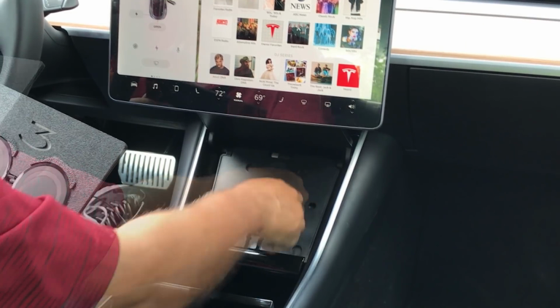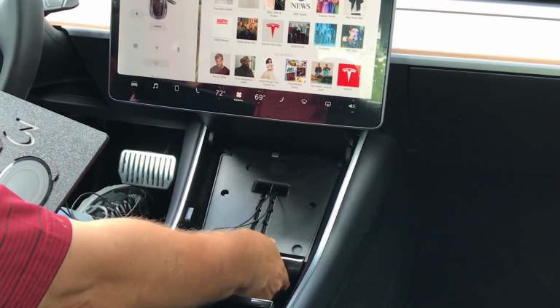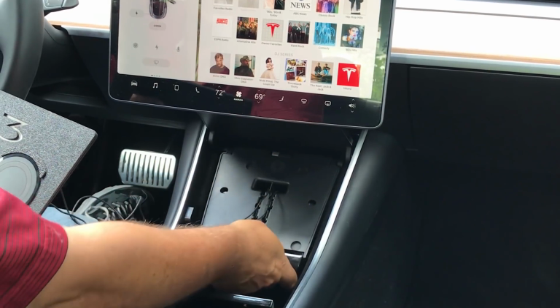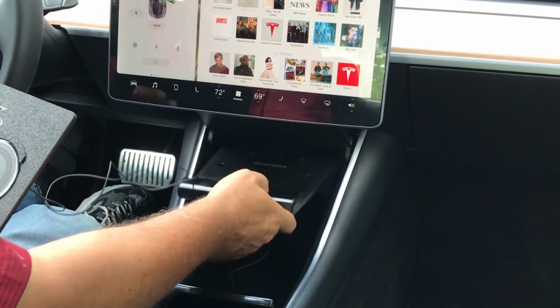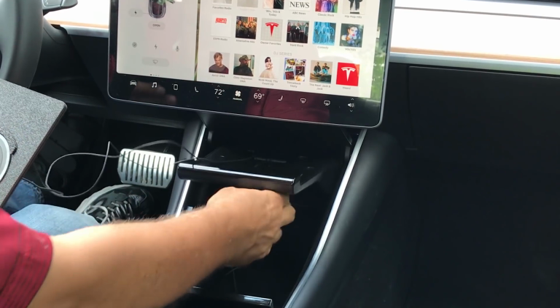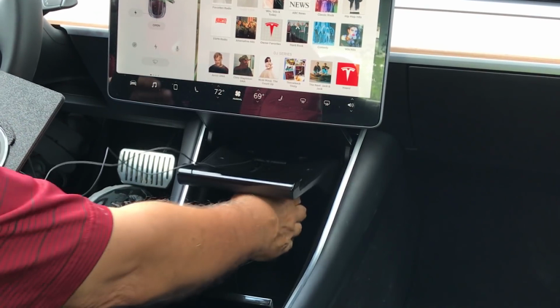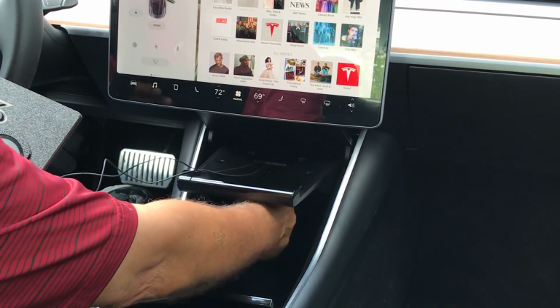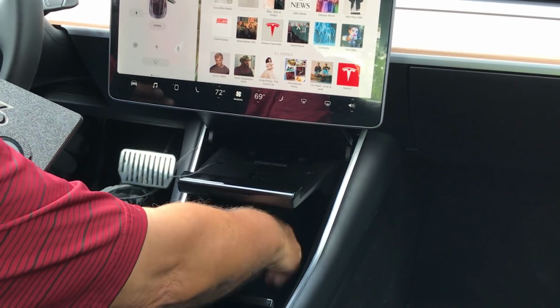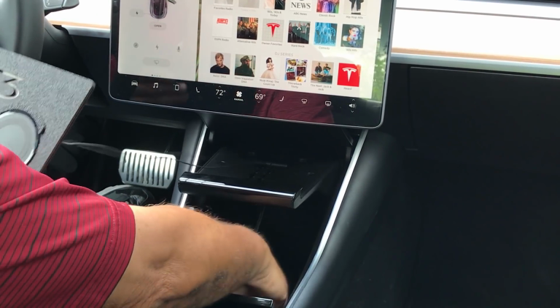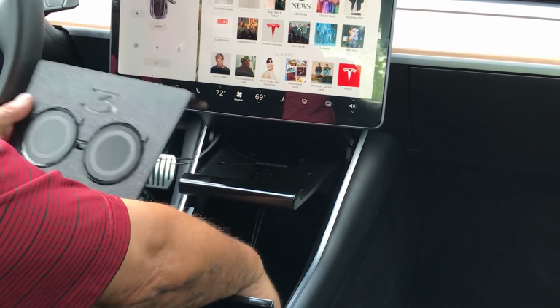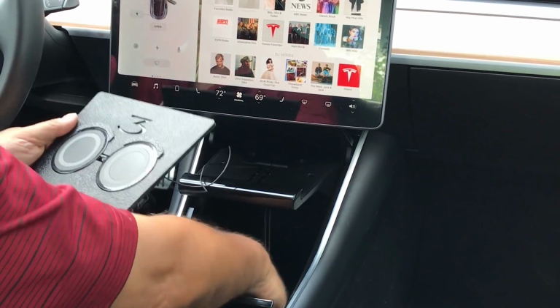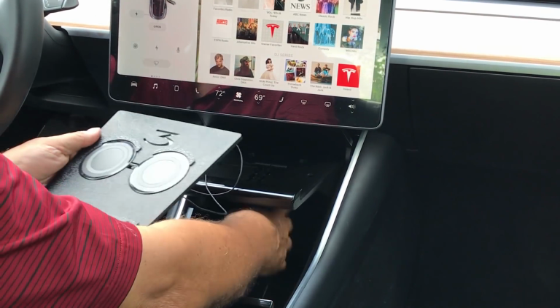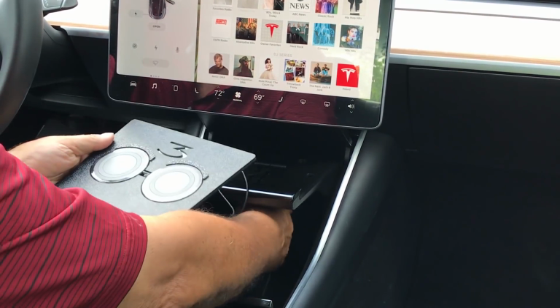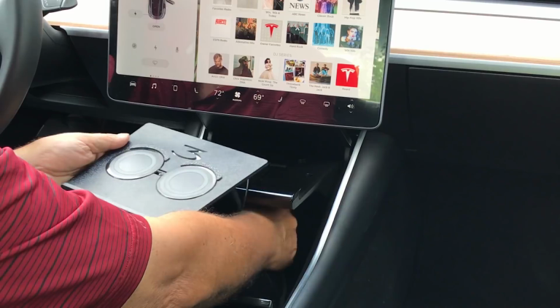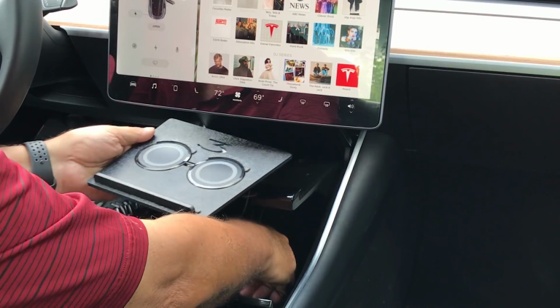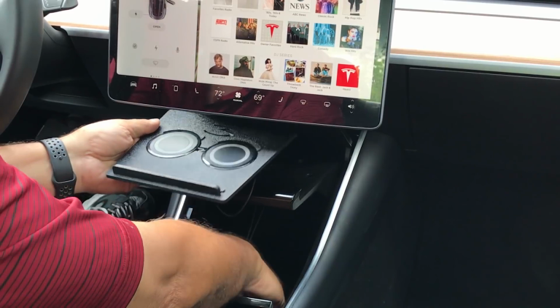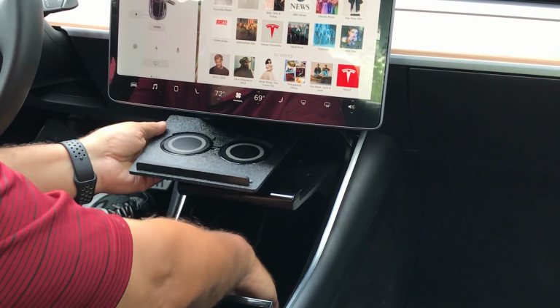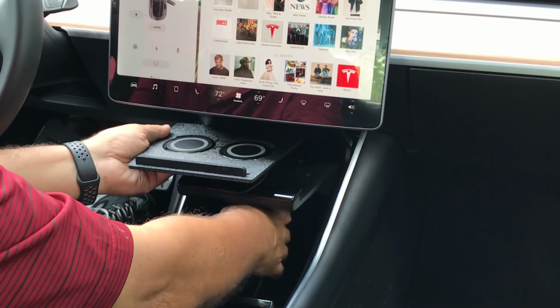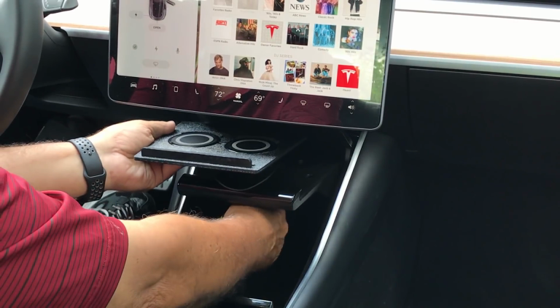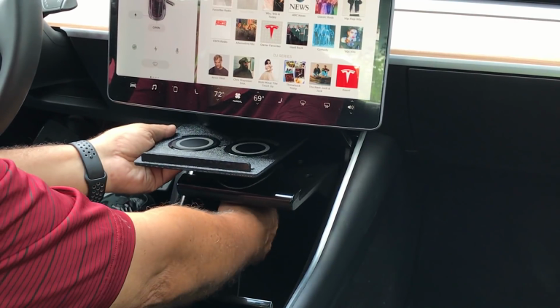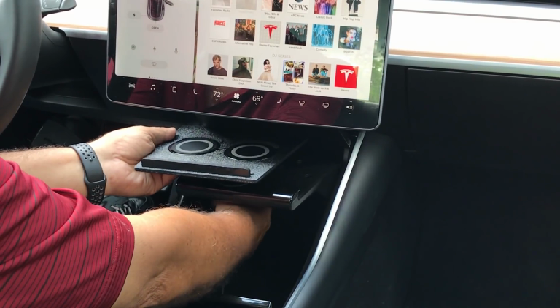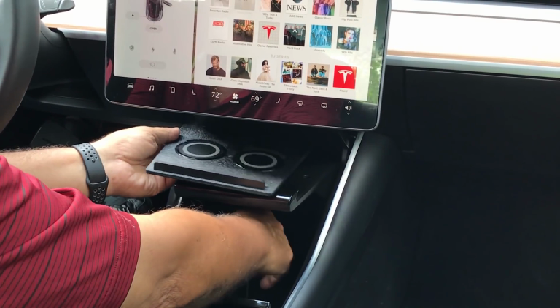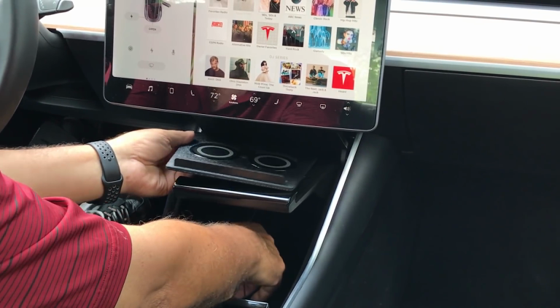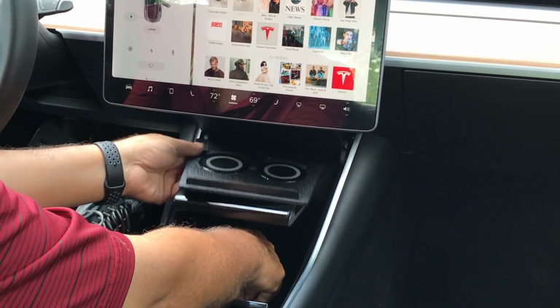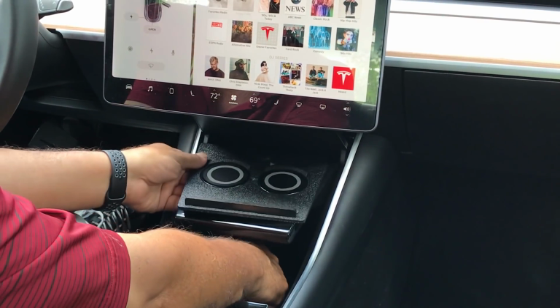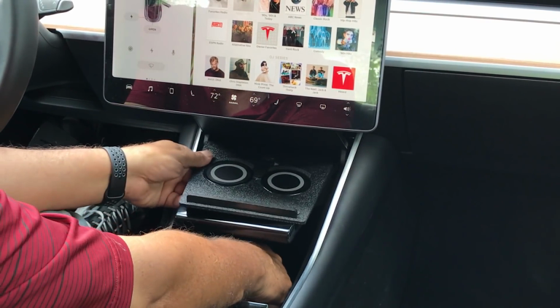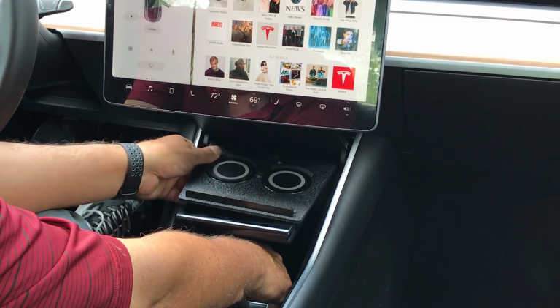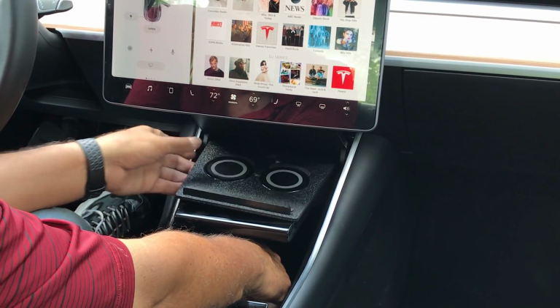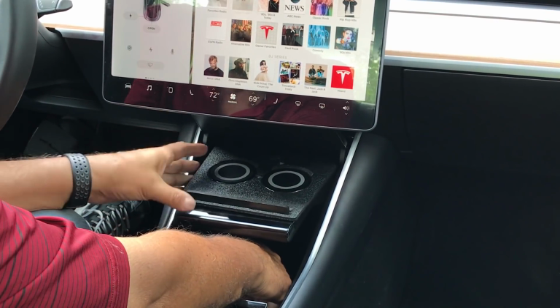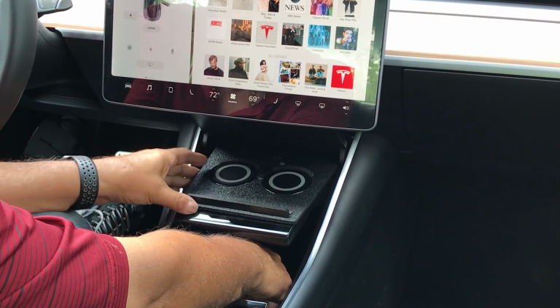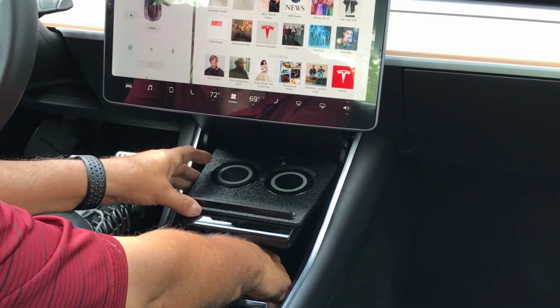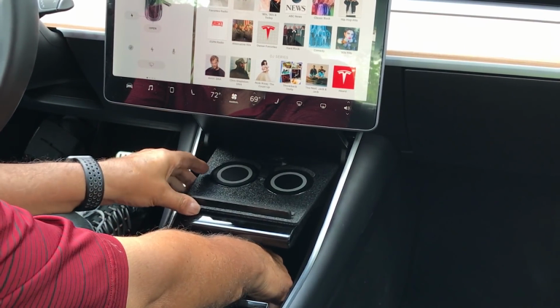We can tilt the platform up, pull the cabling through, and as we do that, move Owl into place.